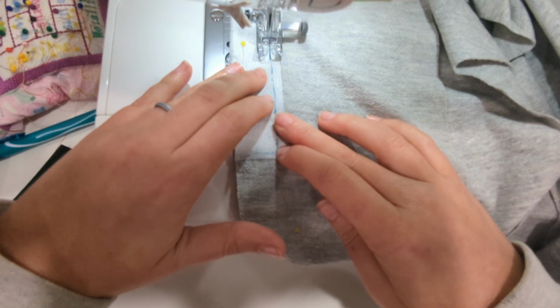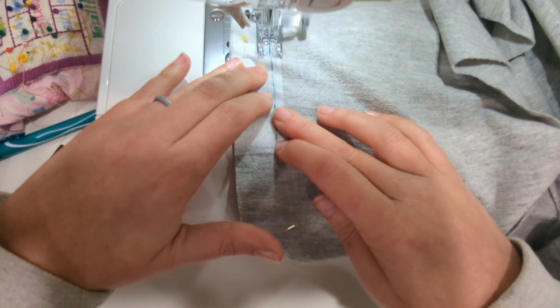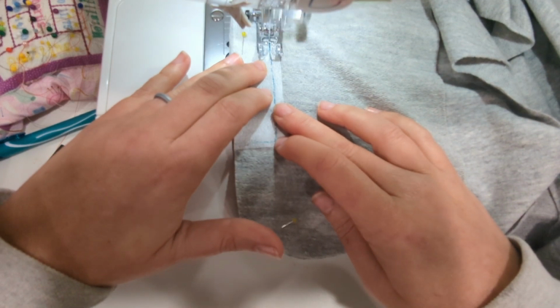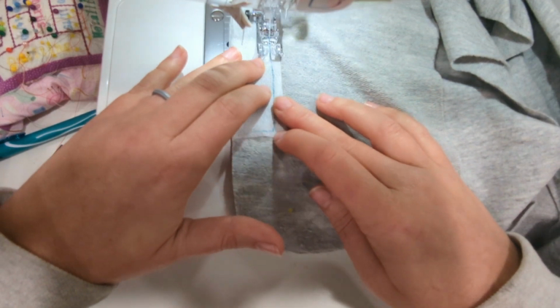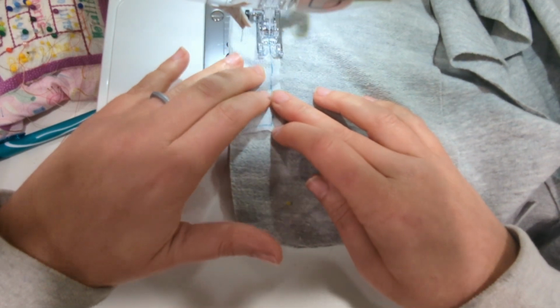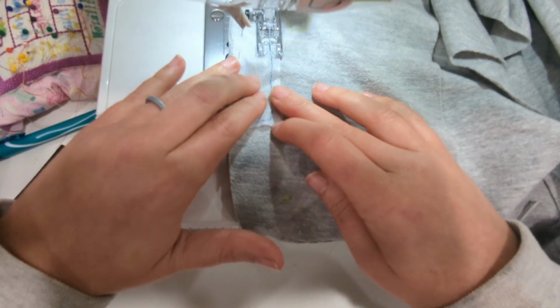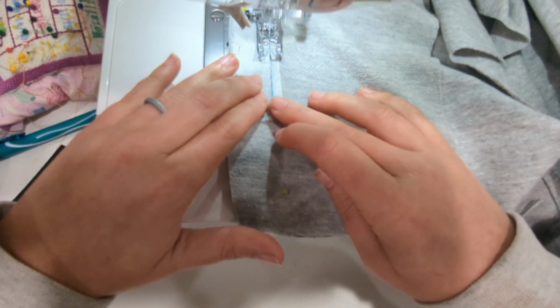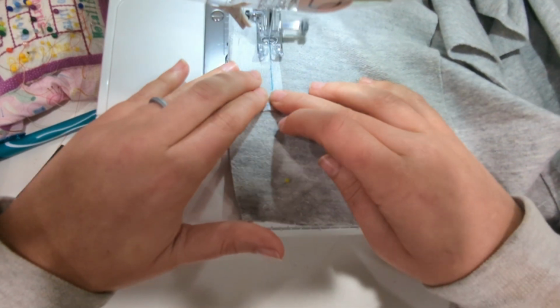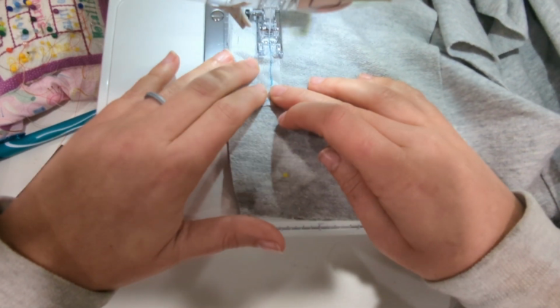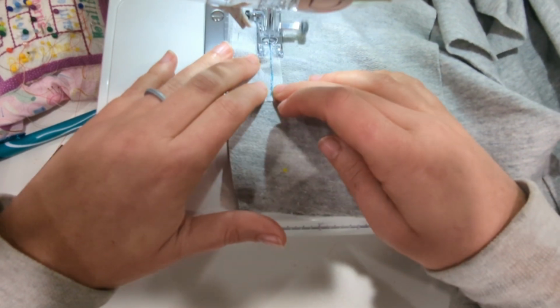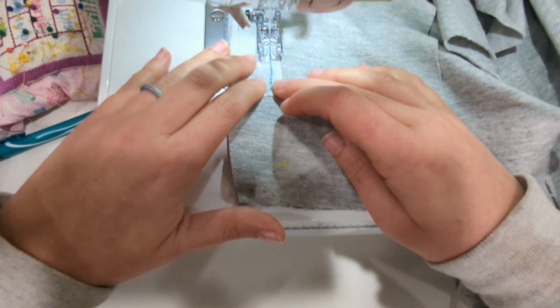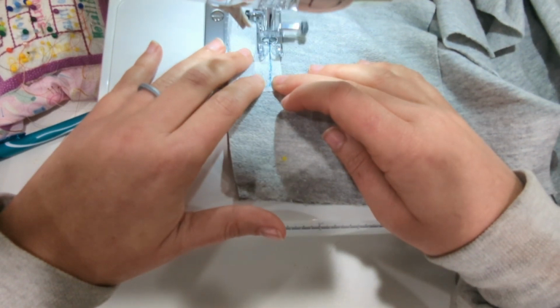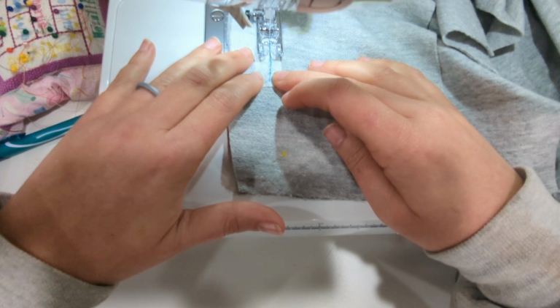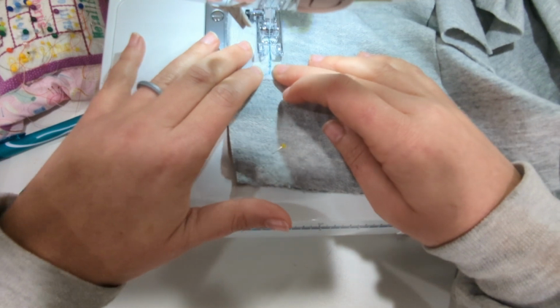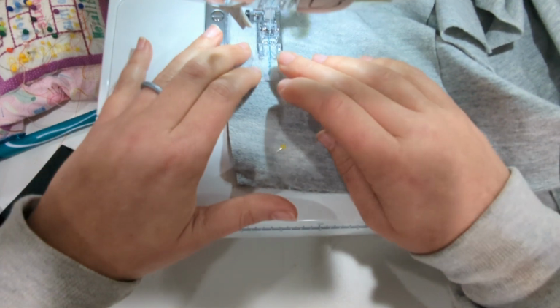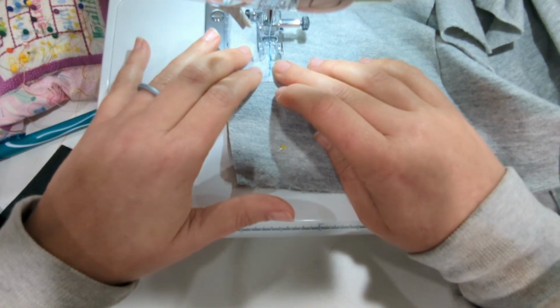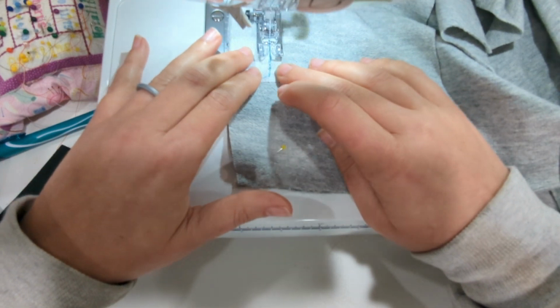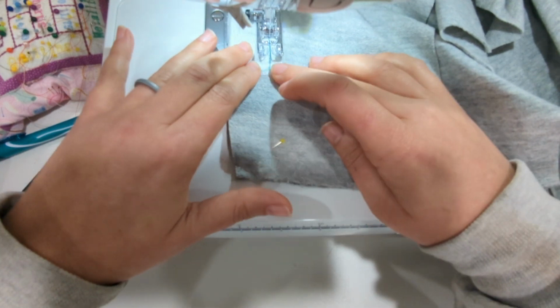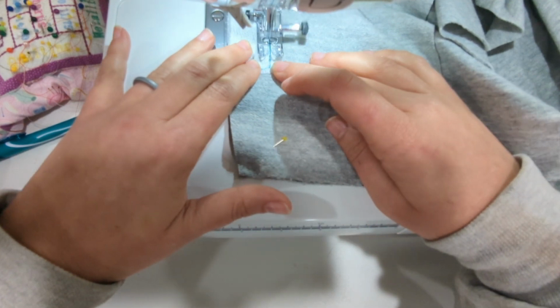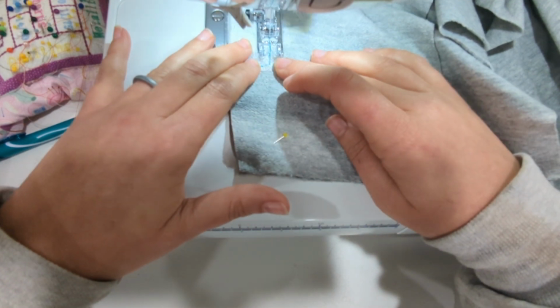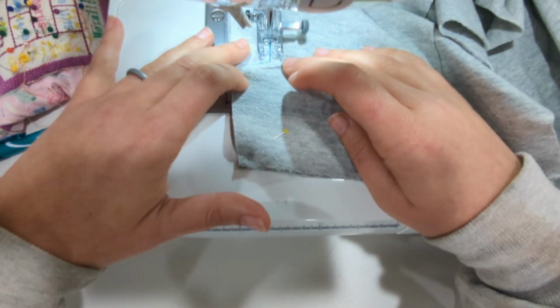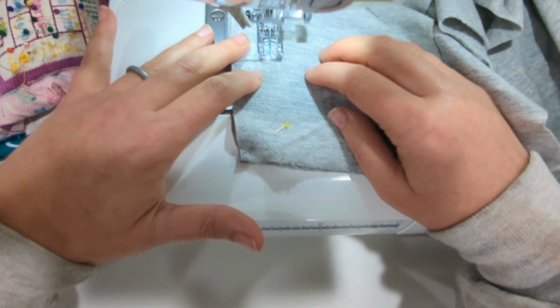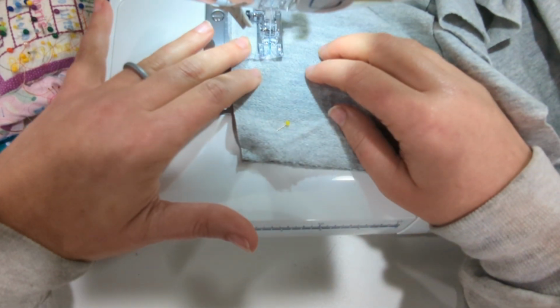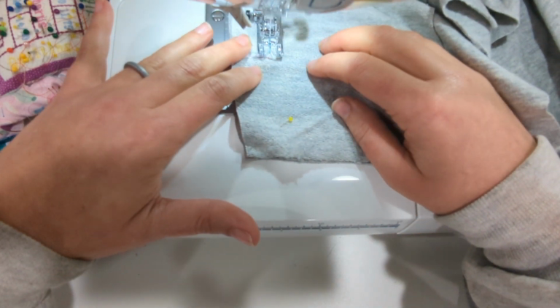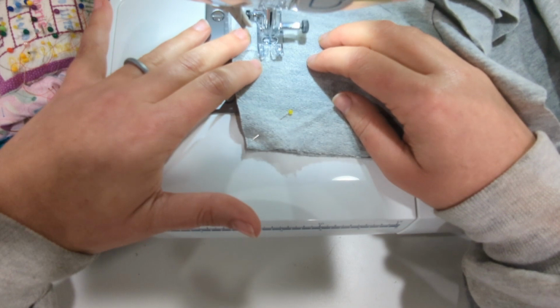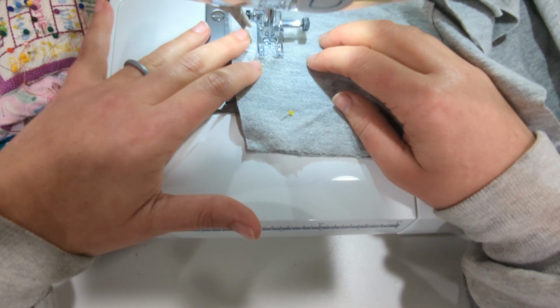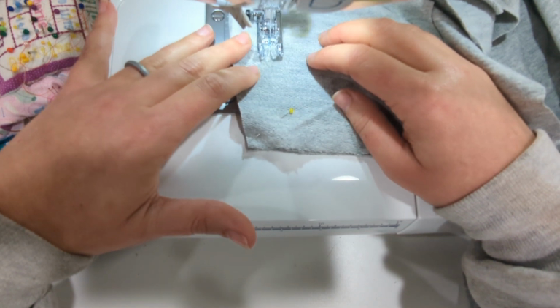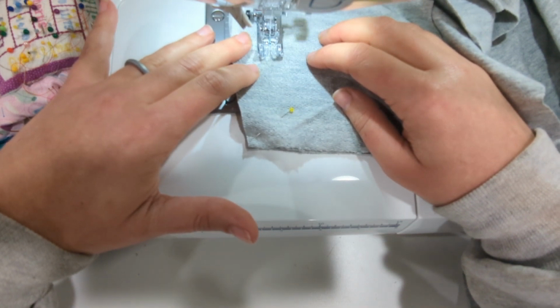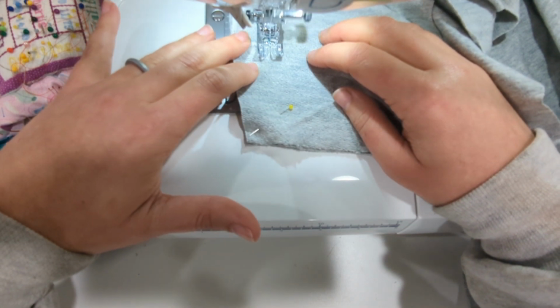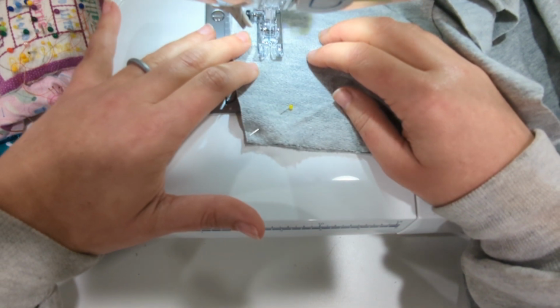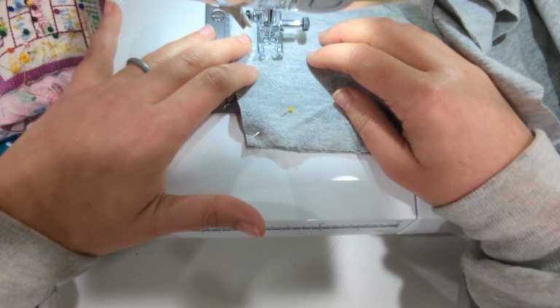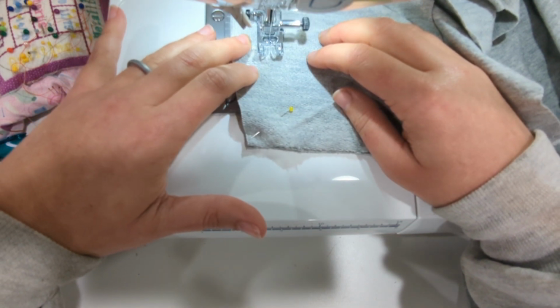I like to use a longer triple stitch here. When you get to the corners, just make sure you leave your needle down, lift your foot up, and then turn and continue stitching.